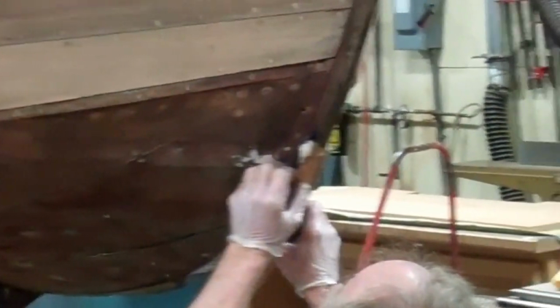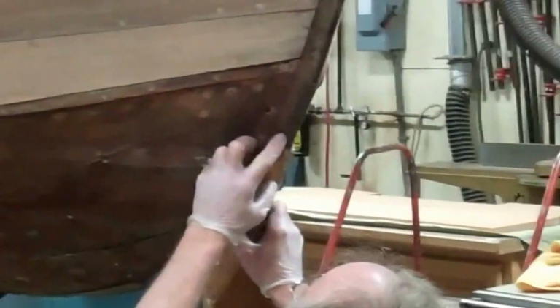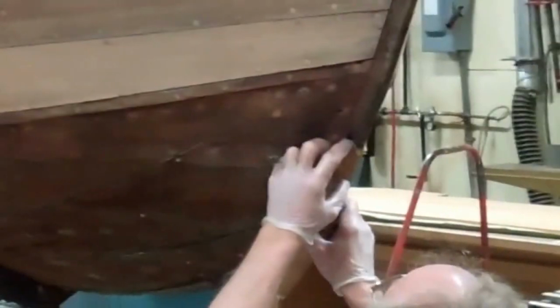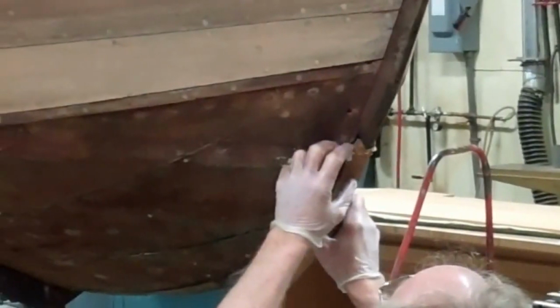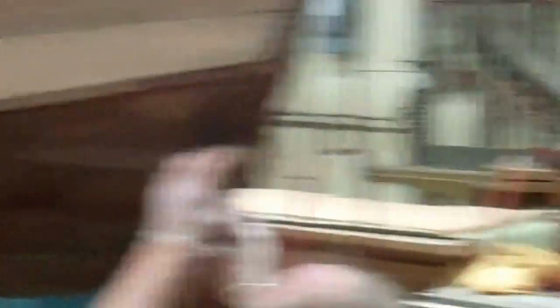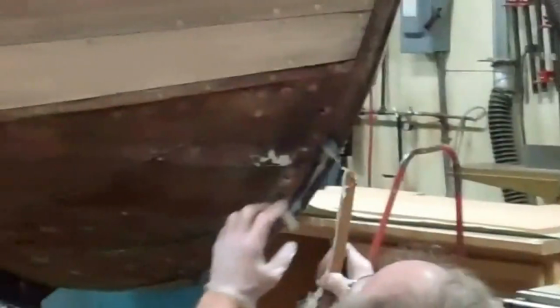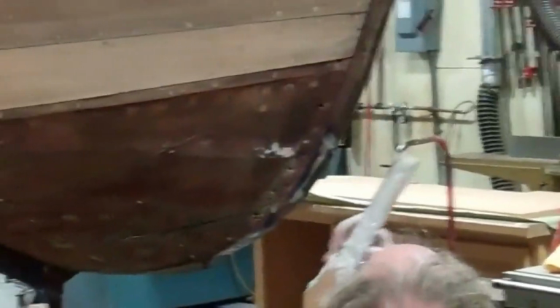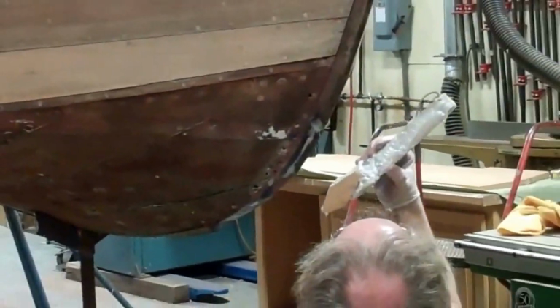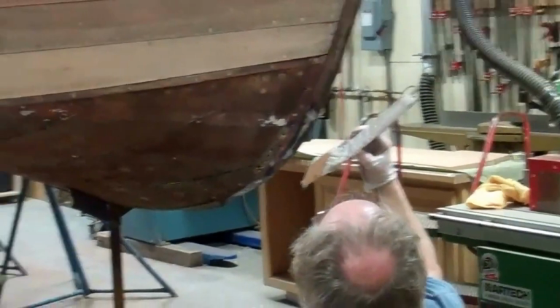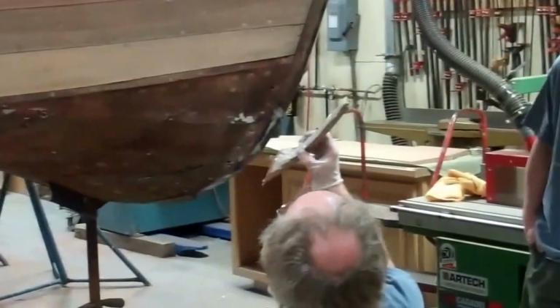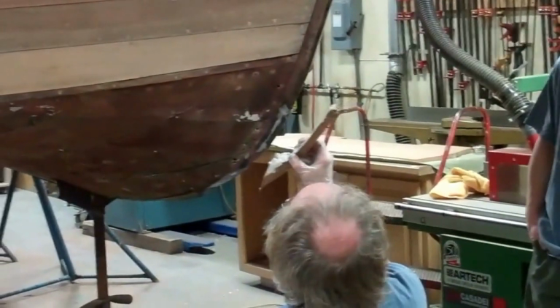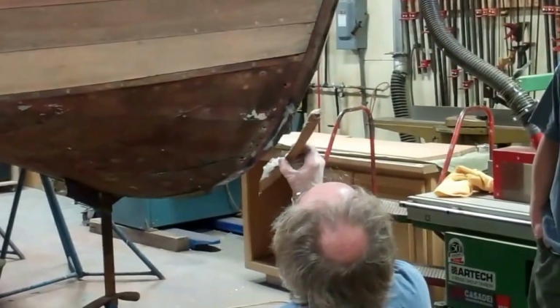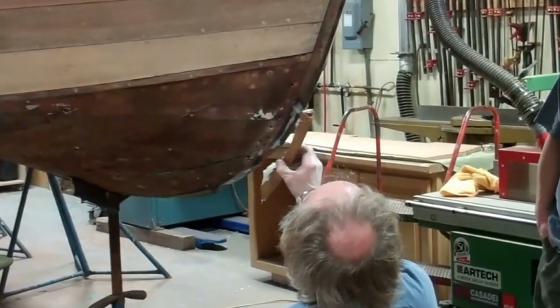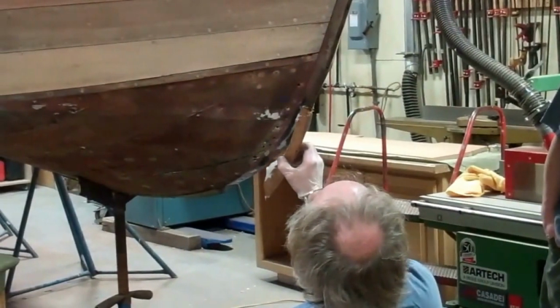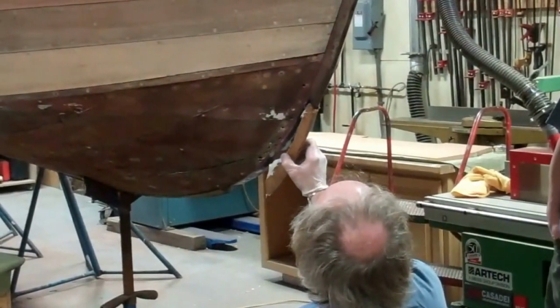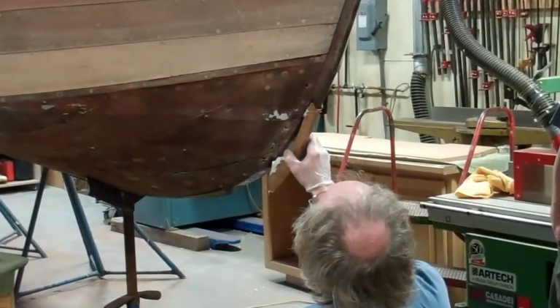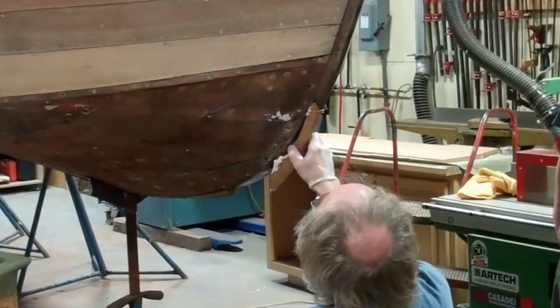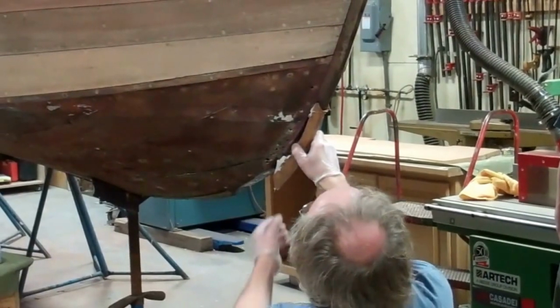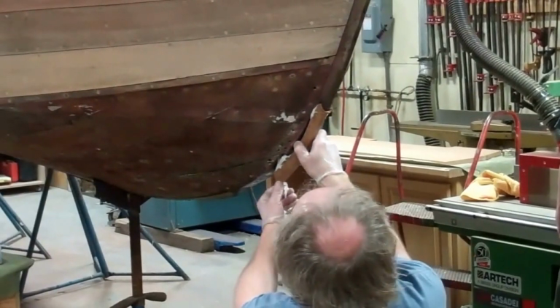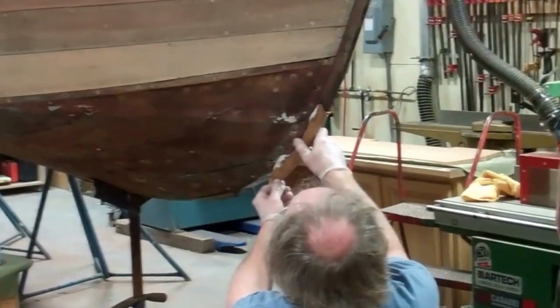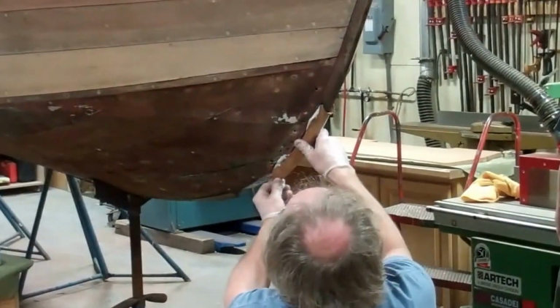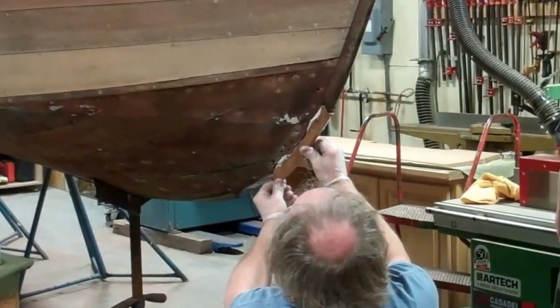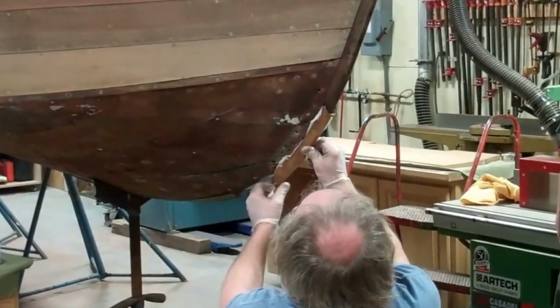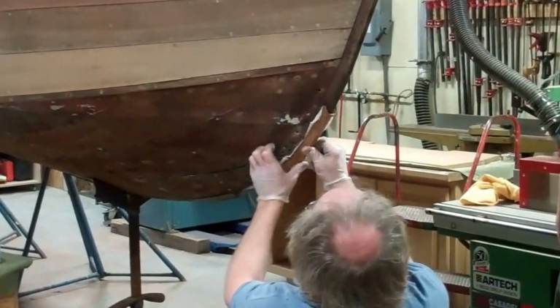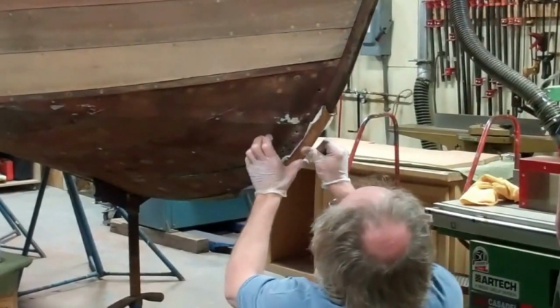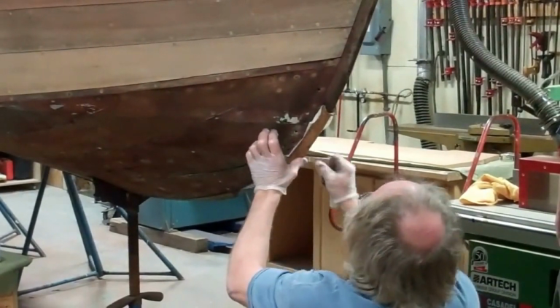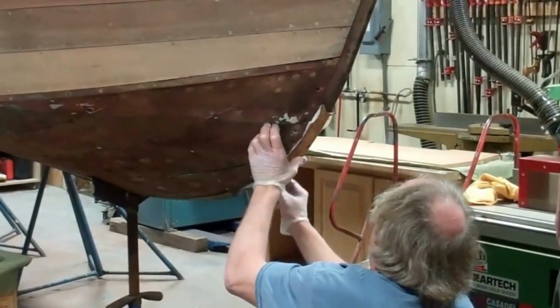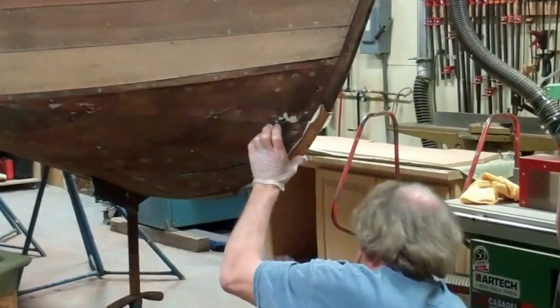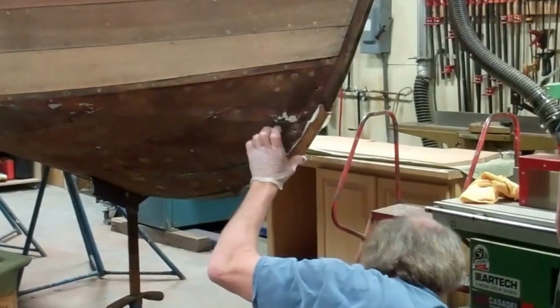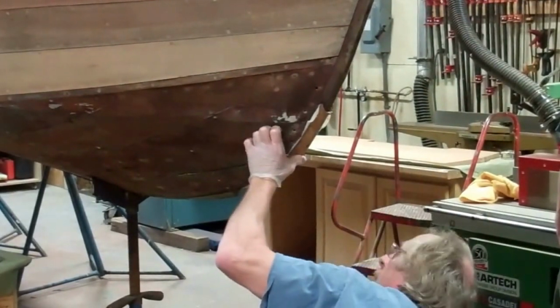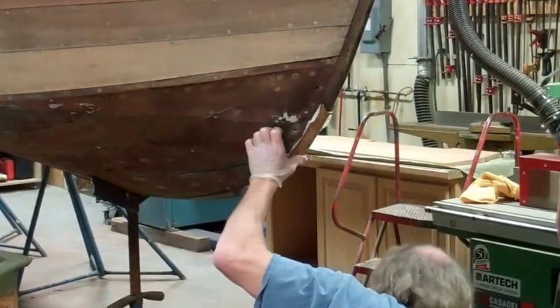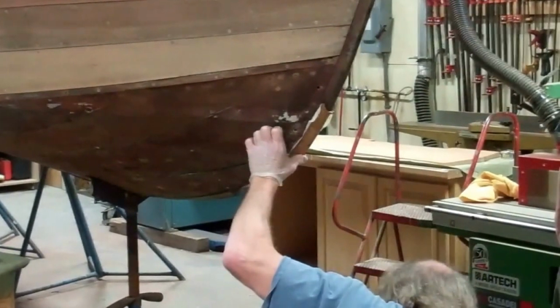I covered this with epoxy, then slid the thing in place and put a screw in it. I should have epoxy coming out everywhere when I'm done.